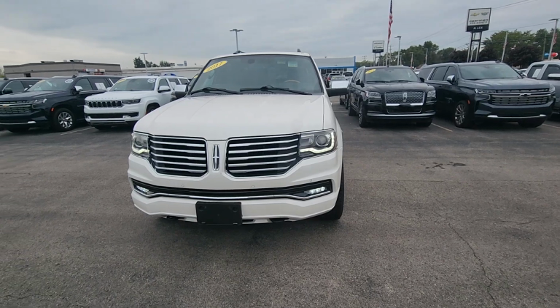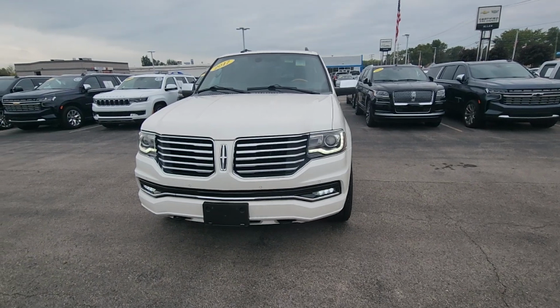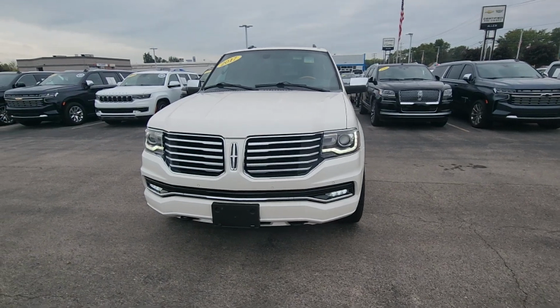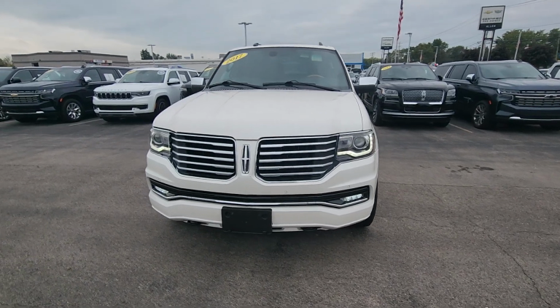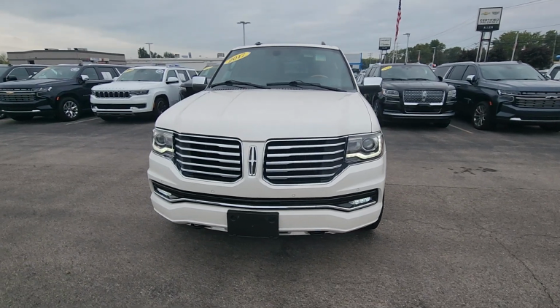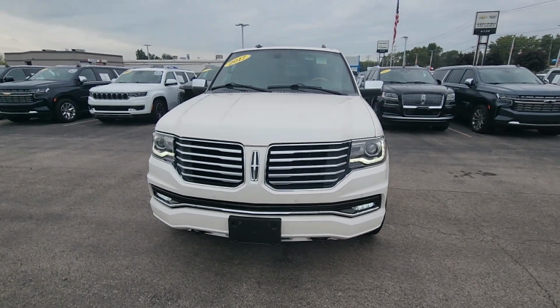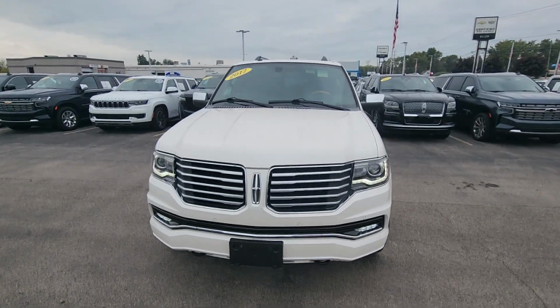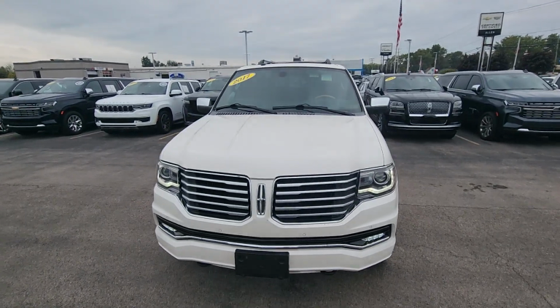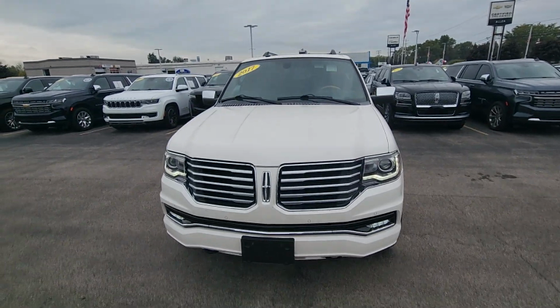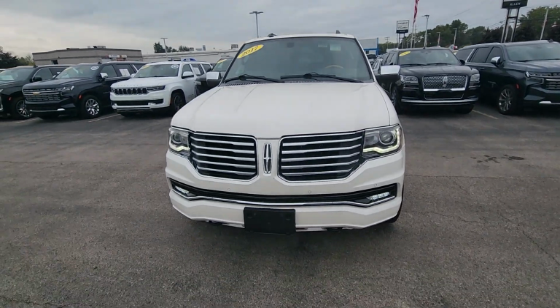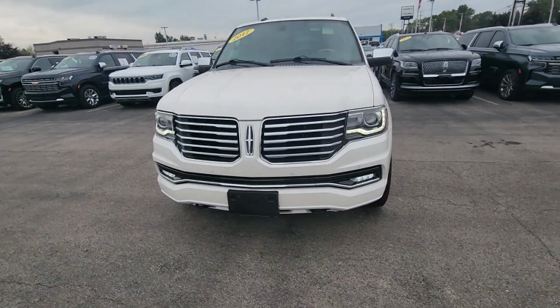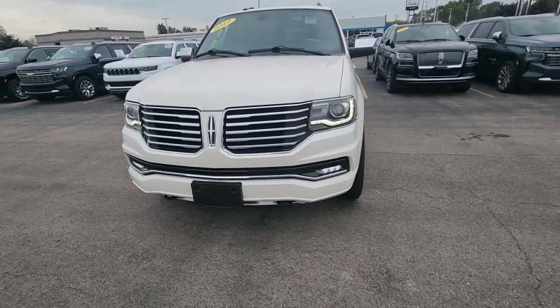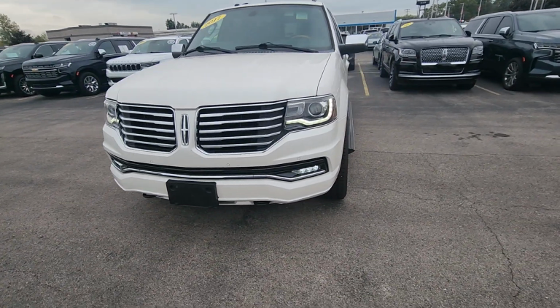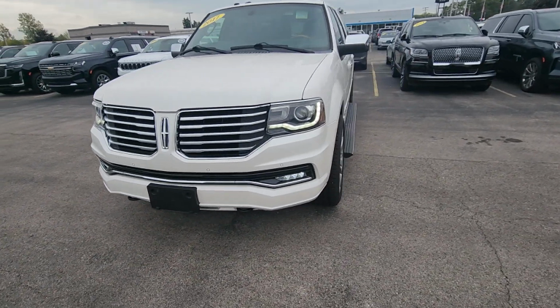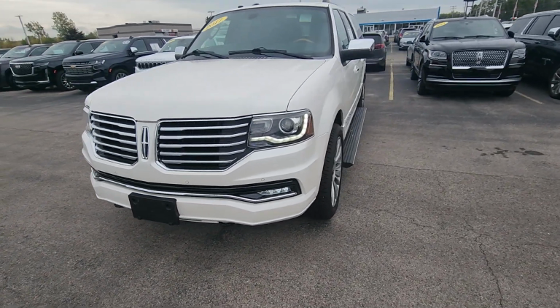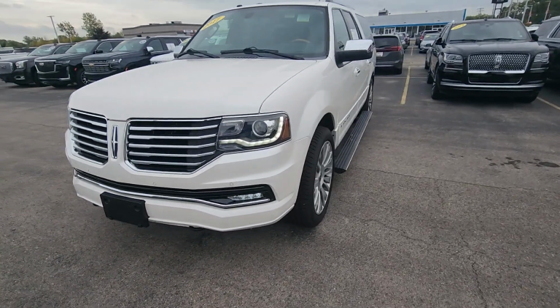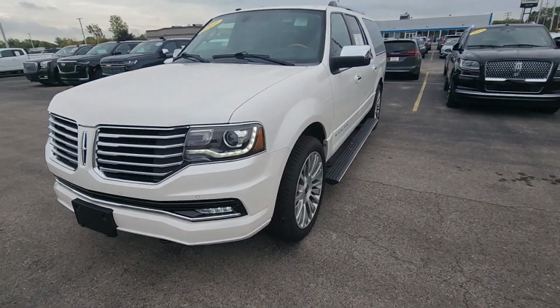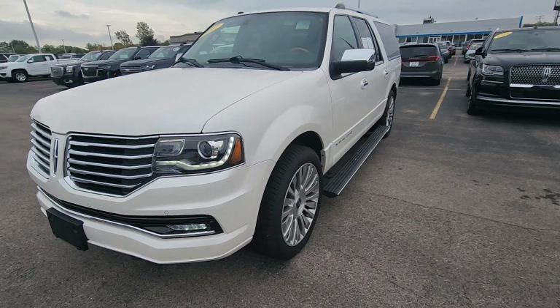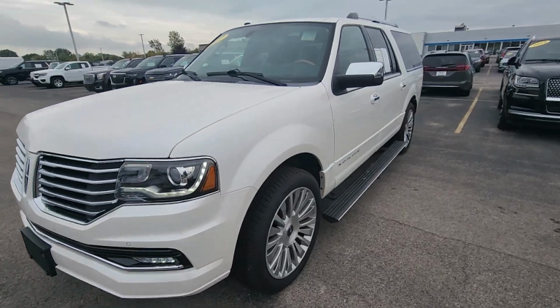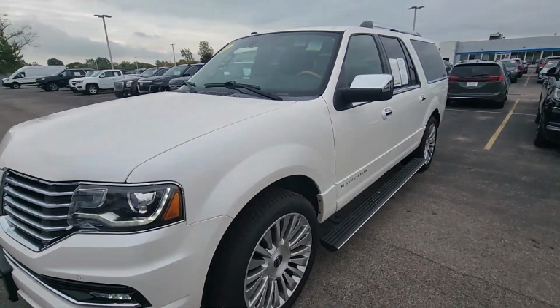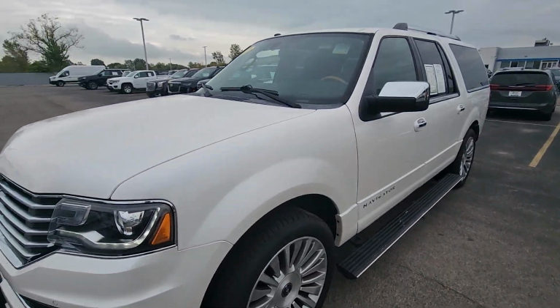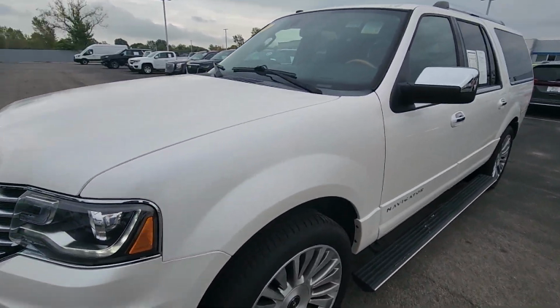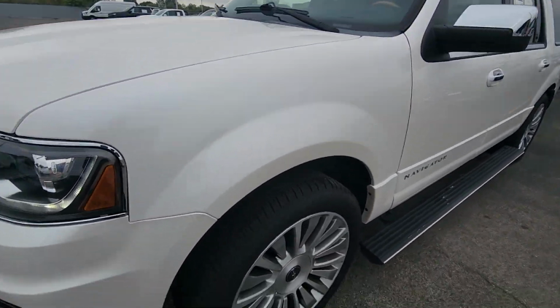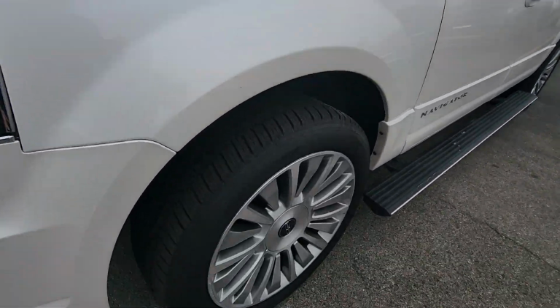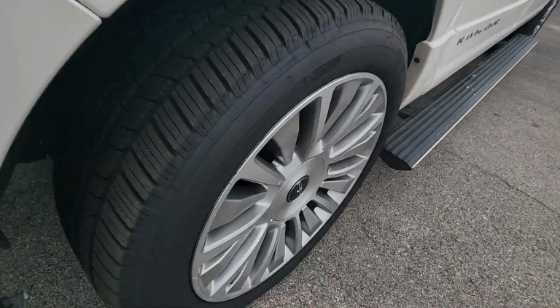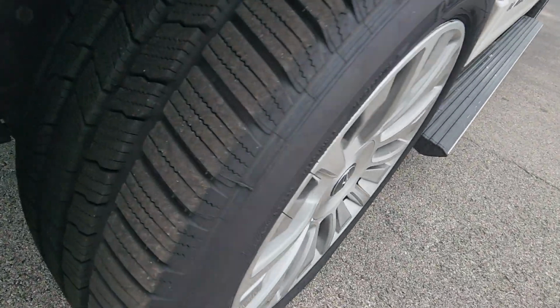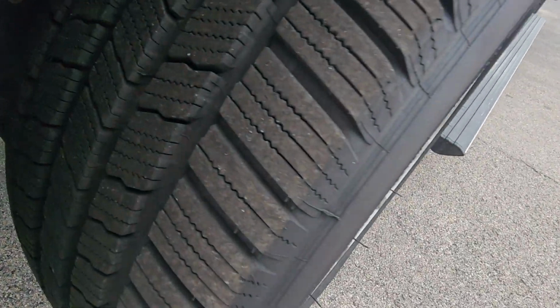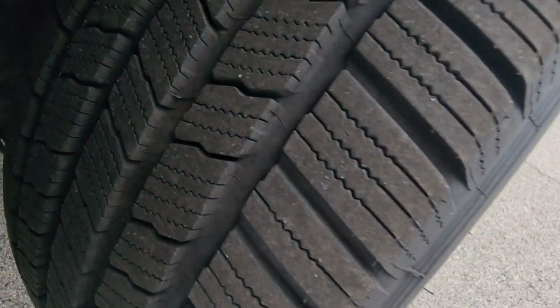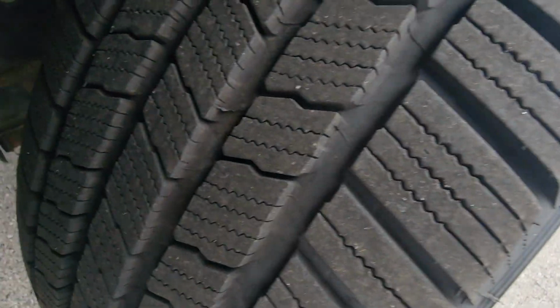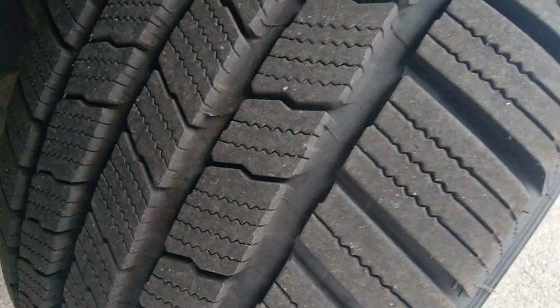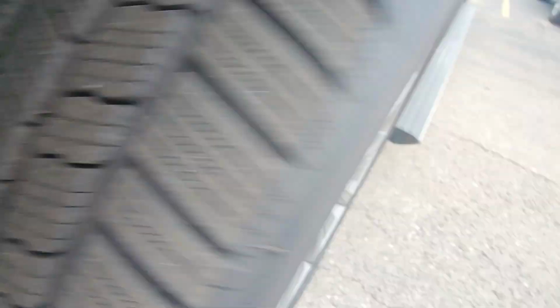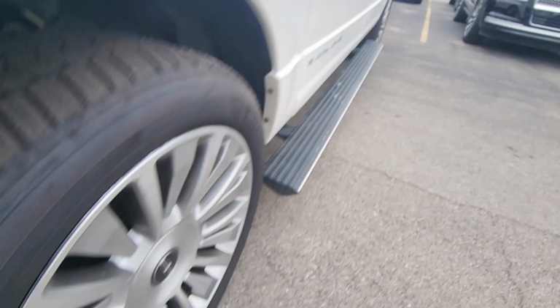Good morning. Brian here over at Allen Chevrolet. Wanted to give you a good look at the Lincoln. As you can see, it's in really good shape. Those tires are knee-deep in rubber.